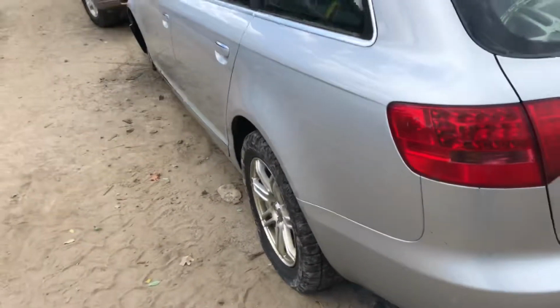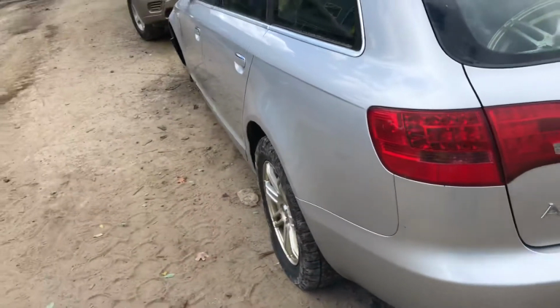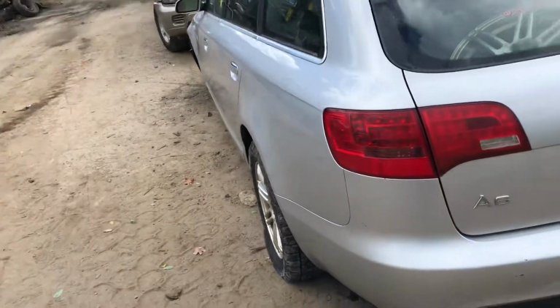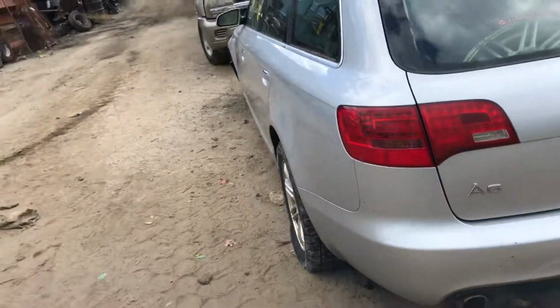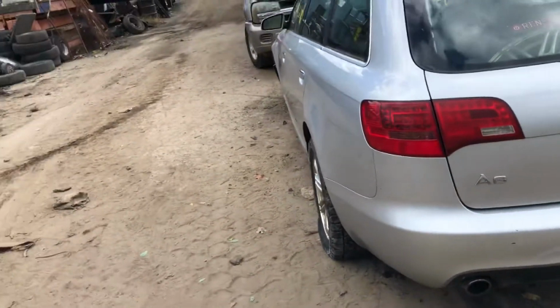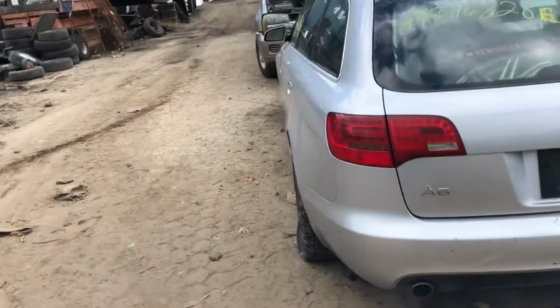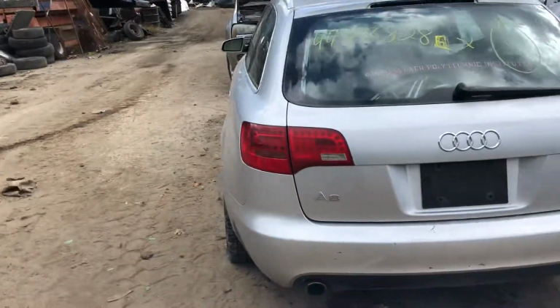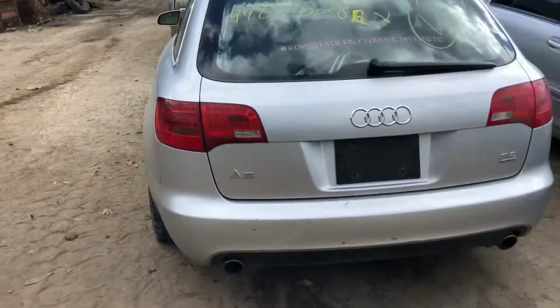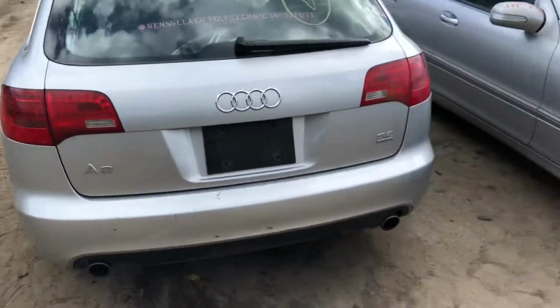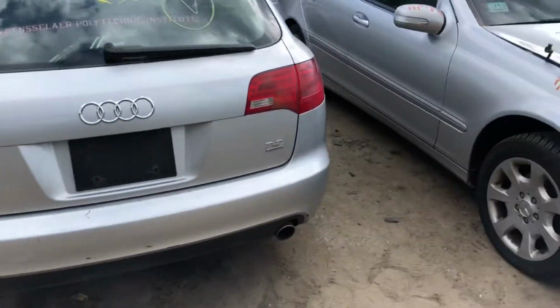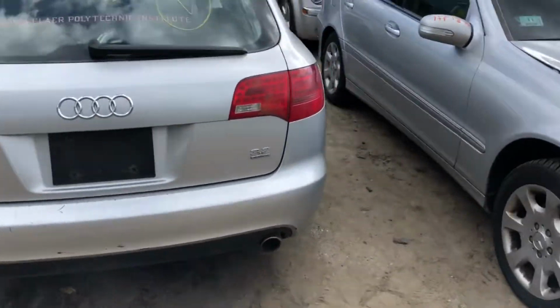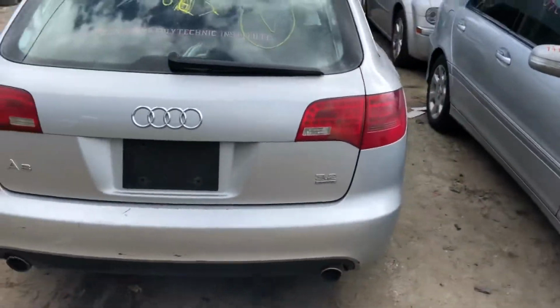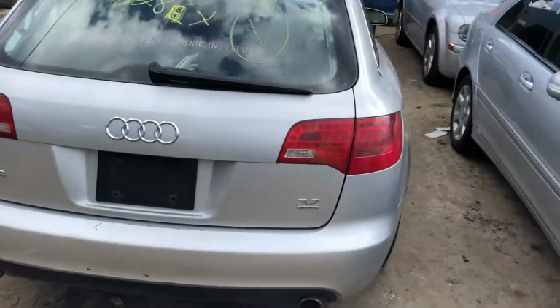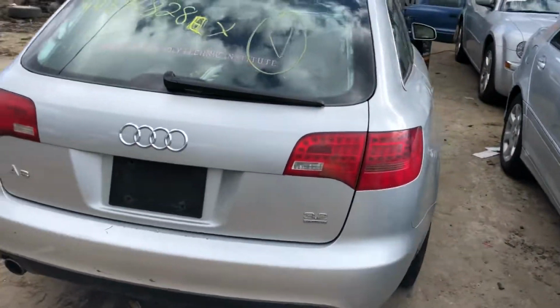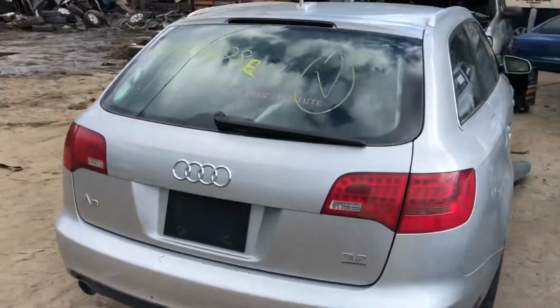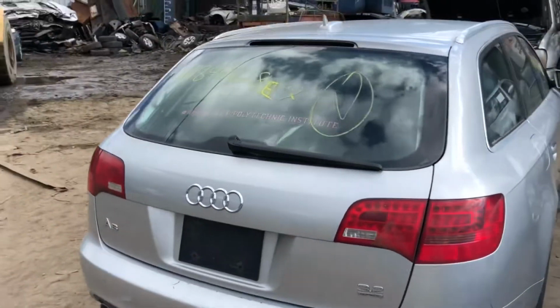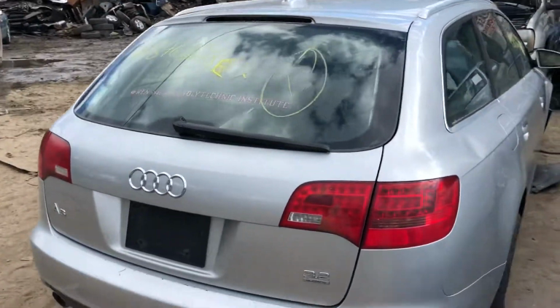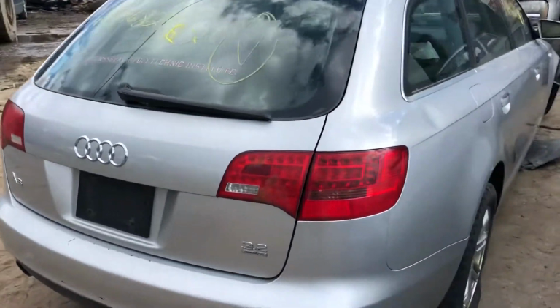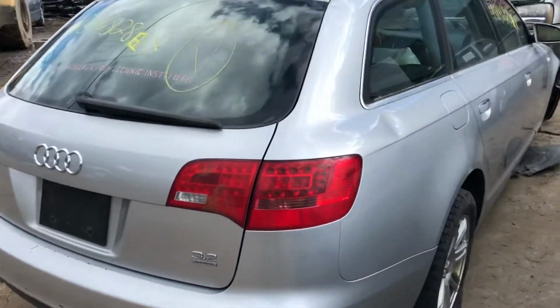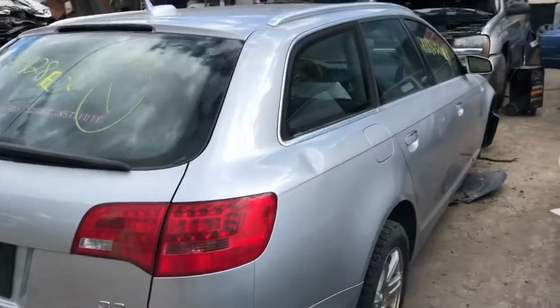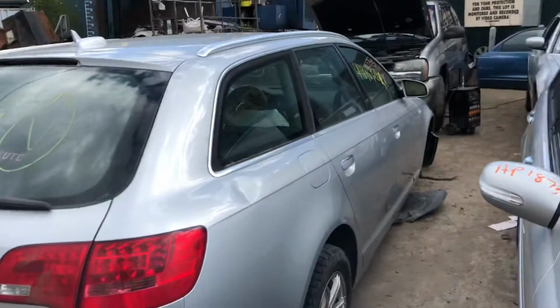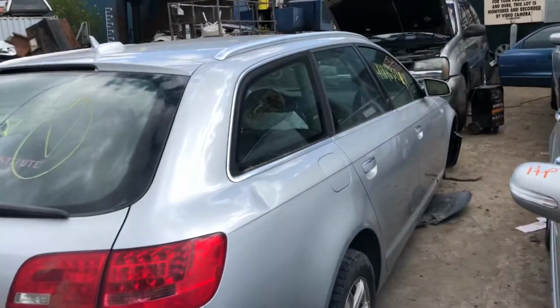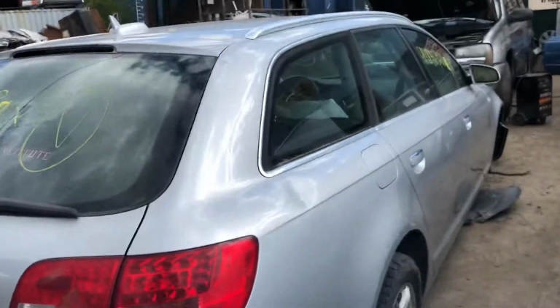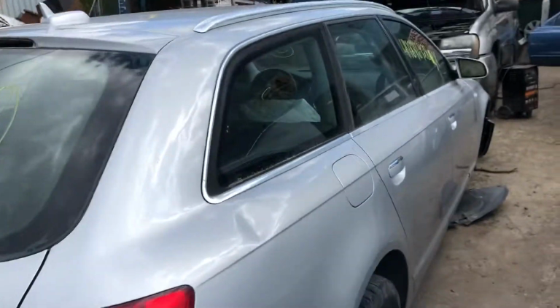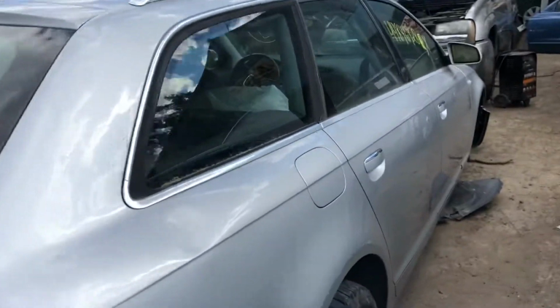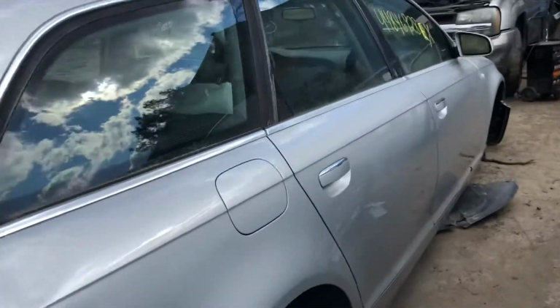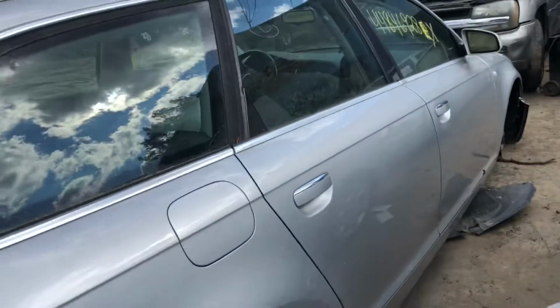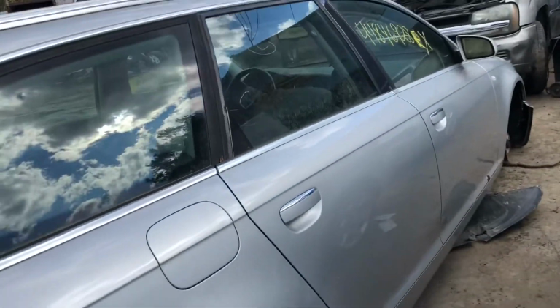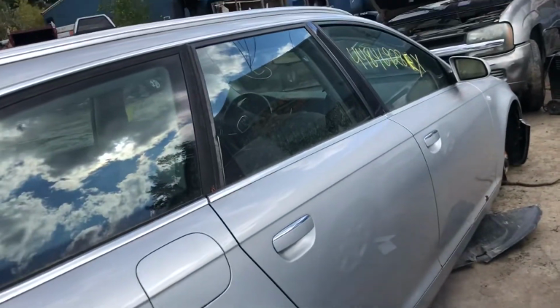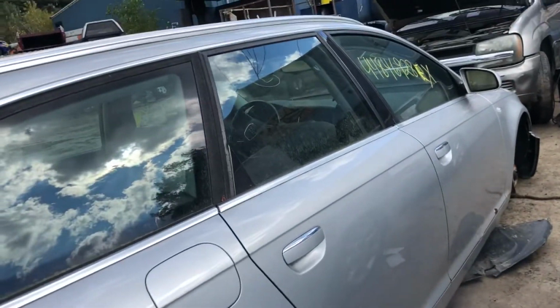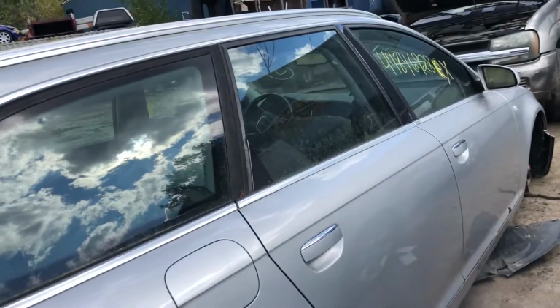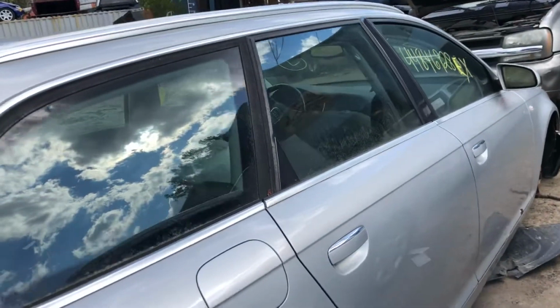It's got a good taillight, LED style. Rear bumper is rough, good deck lid, good taillight on the side. That front door is junk.